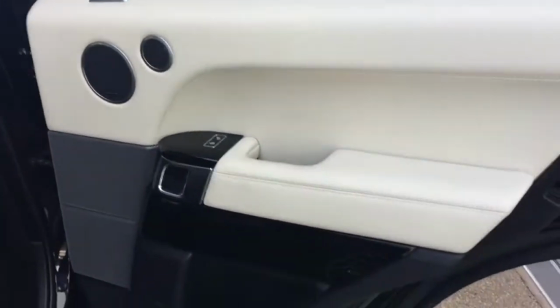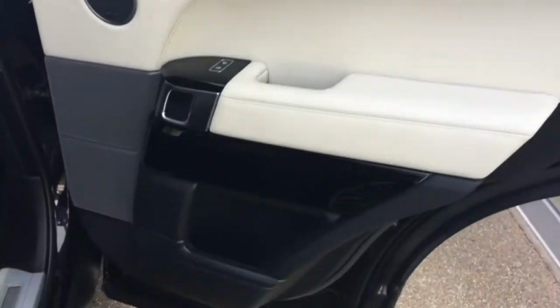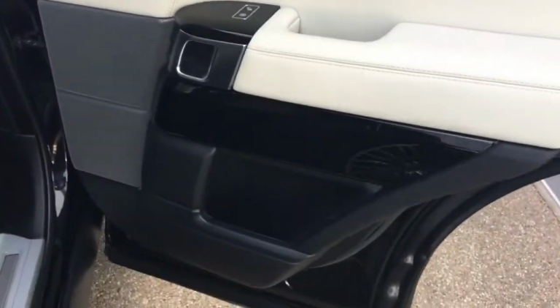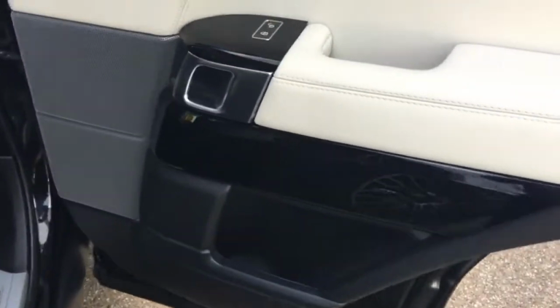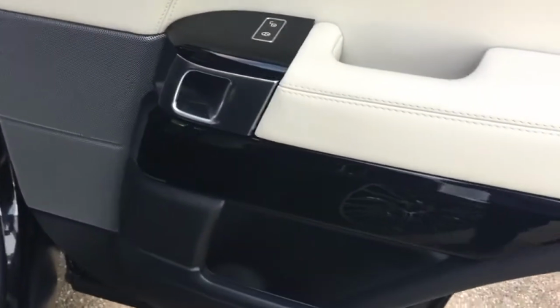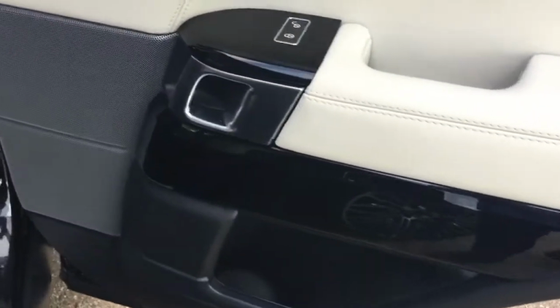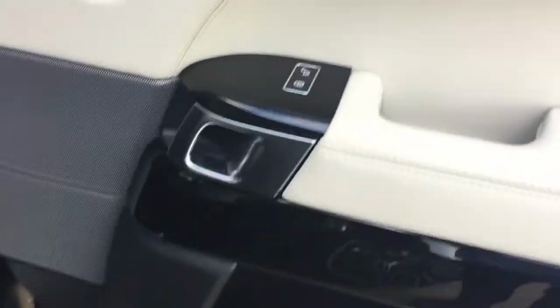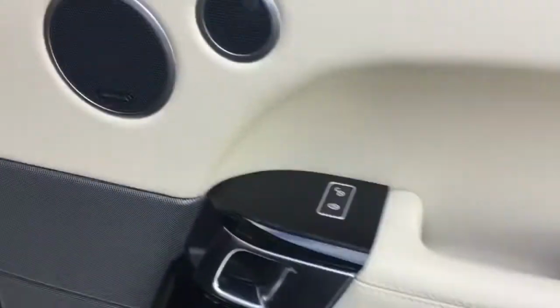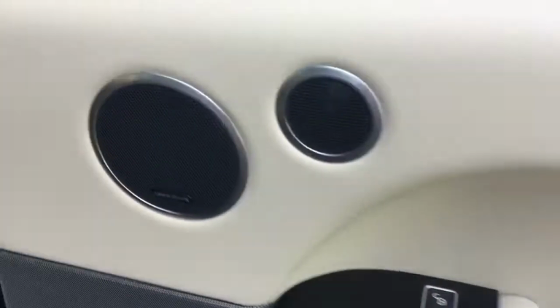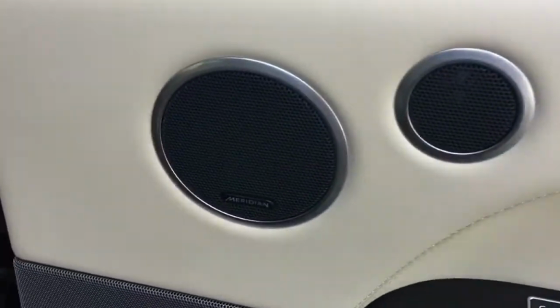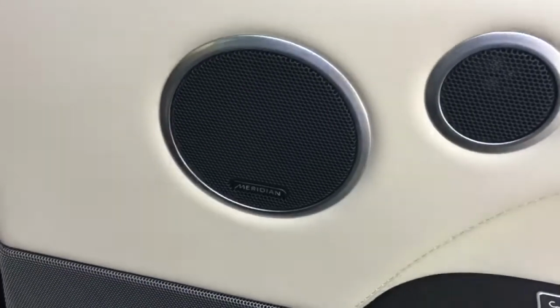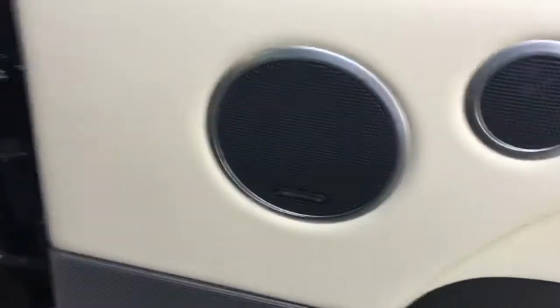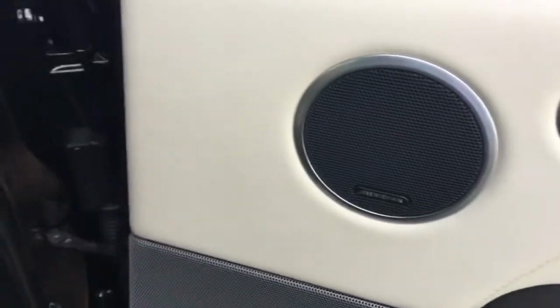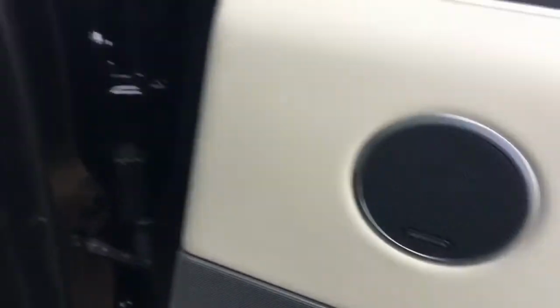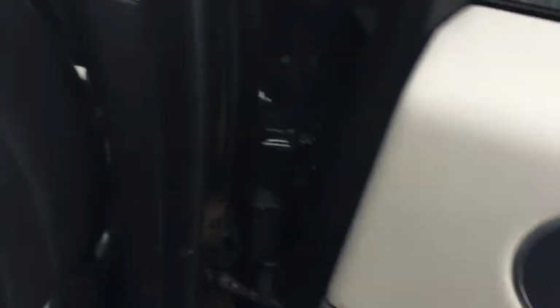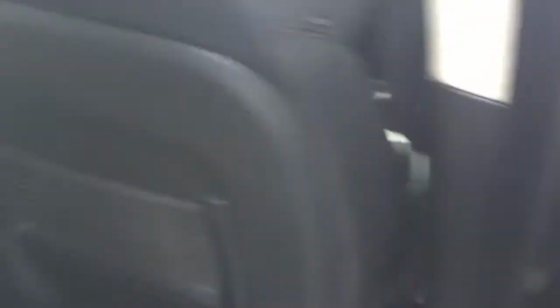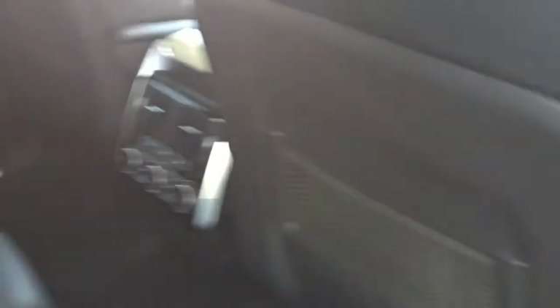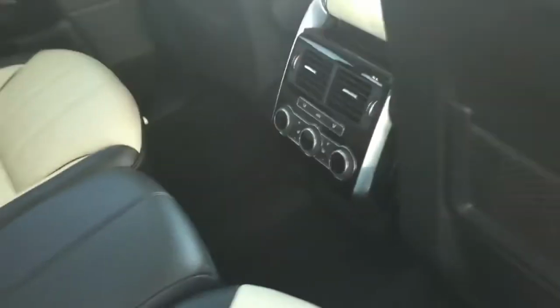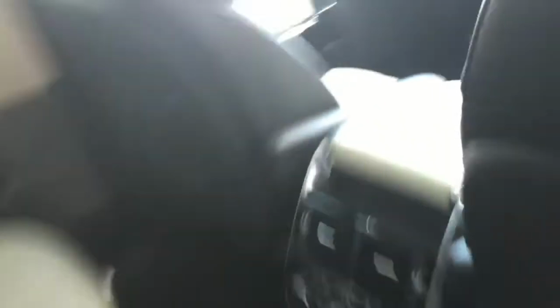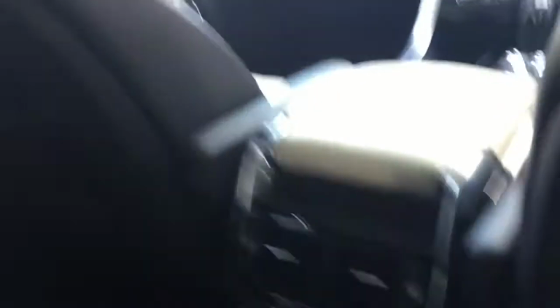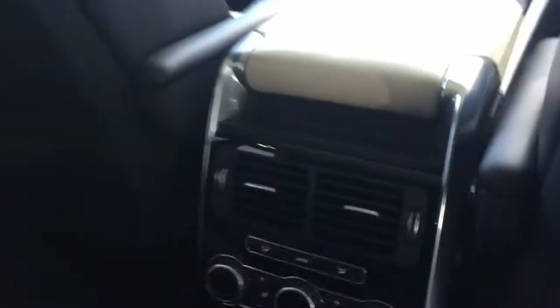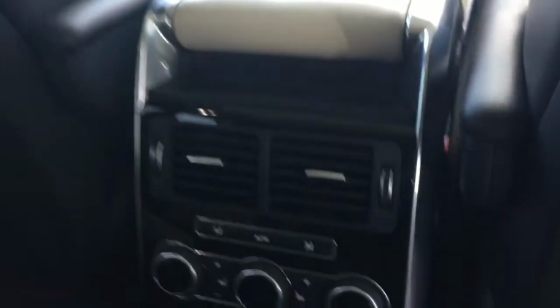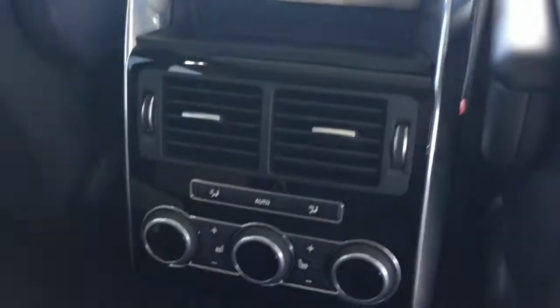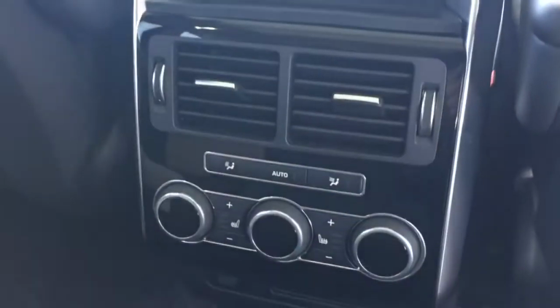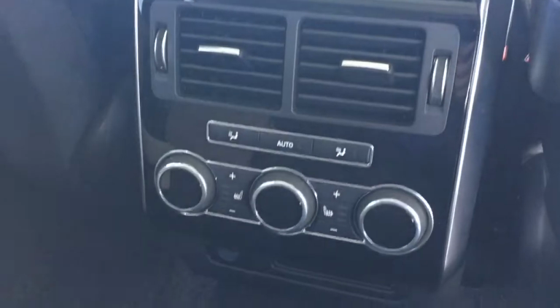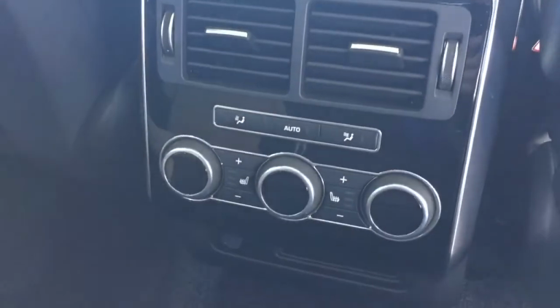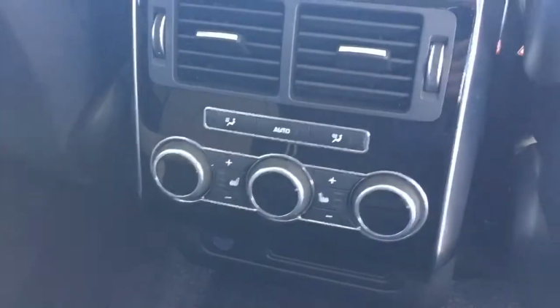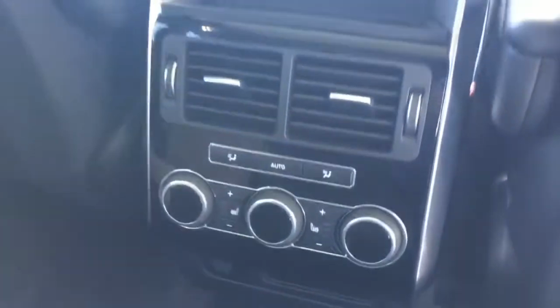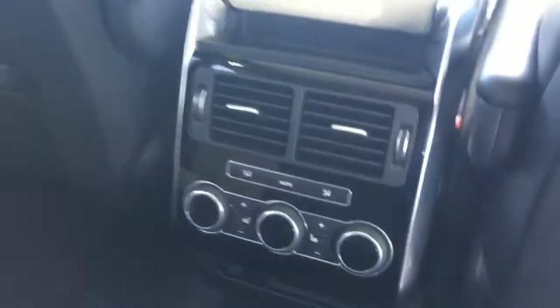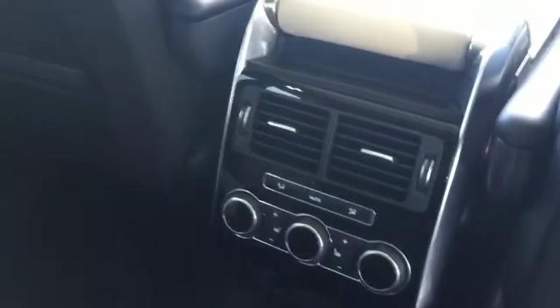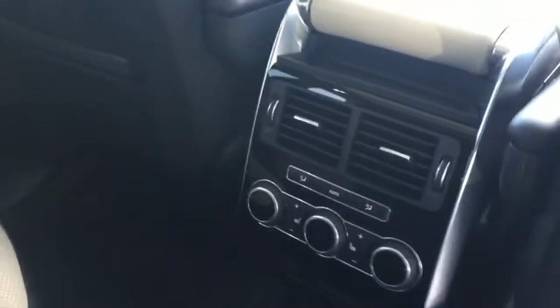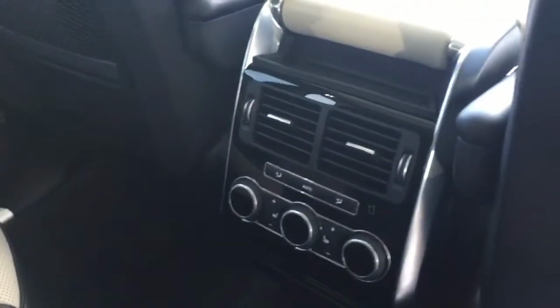We've got the gloss black interior trim with the Meridian audio system as an option on the car, and in the back we've got the heated rear seats and the free zone climate control.